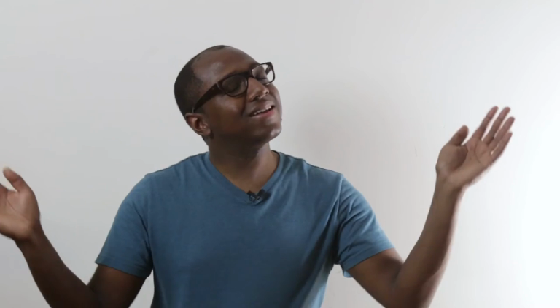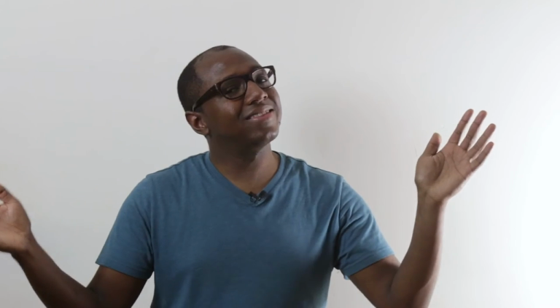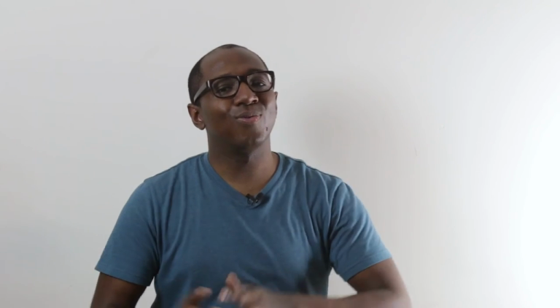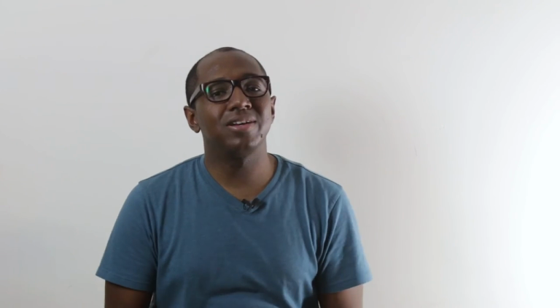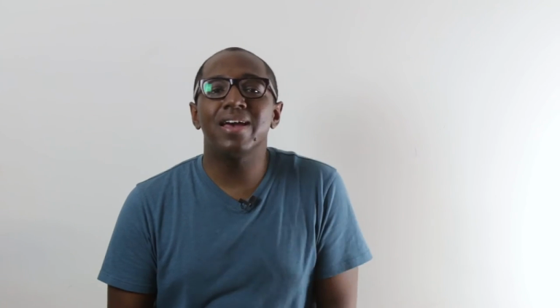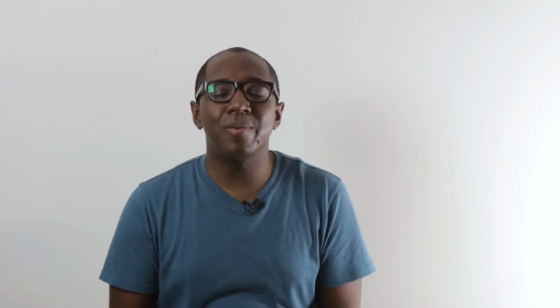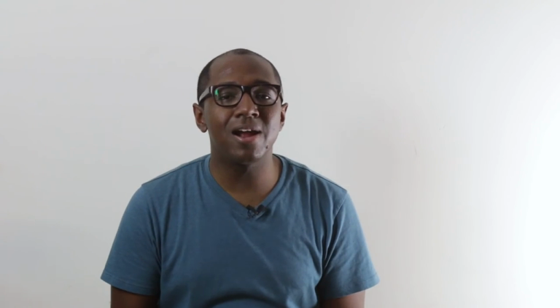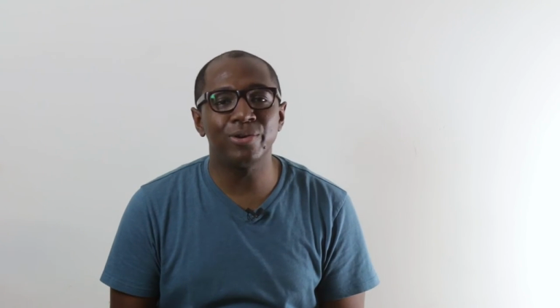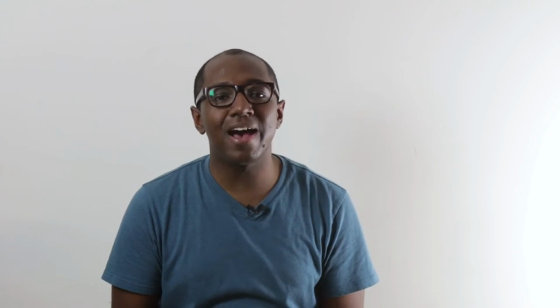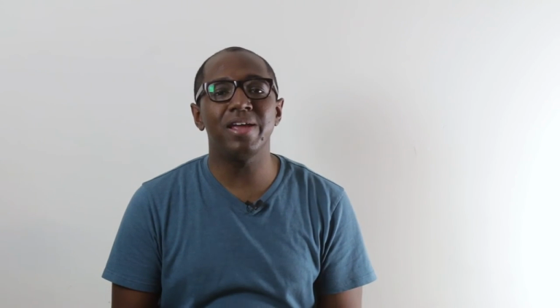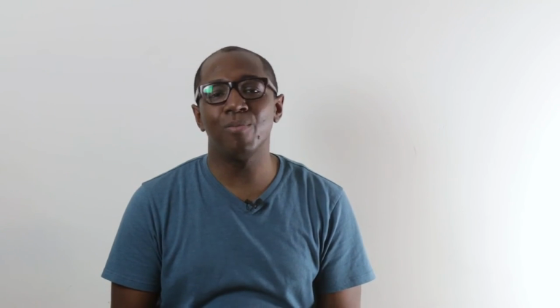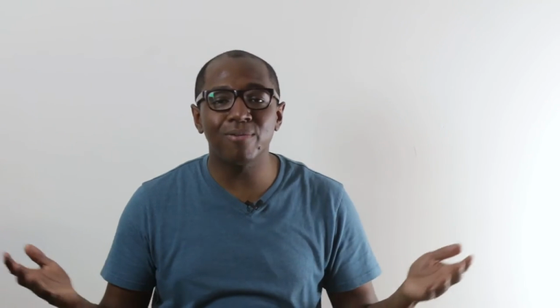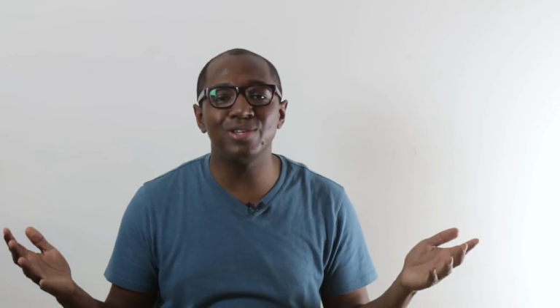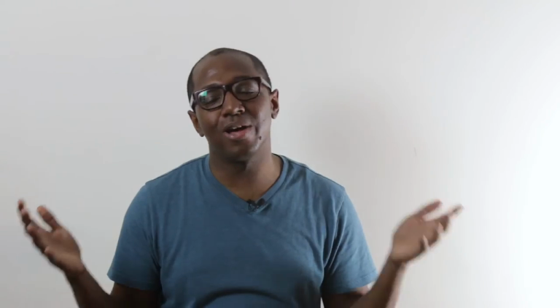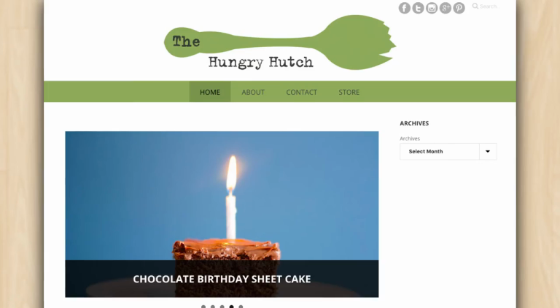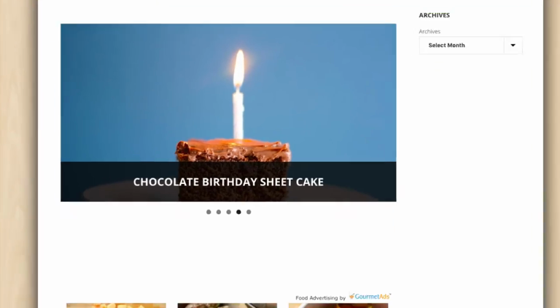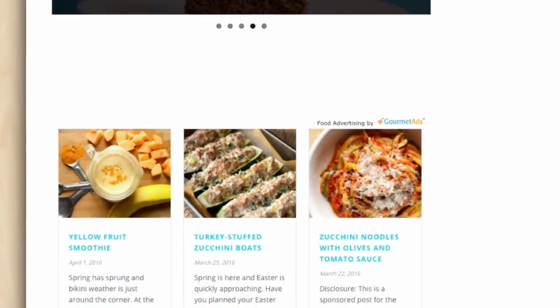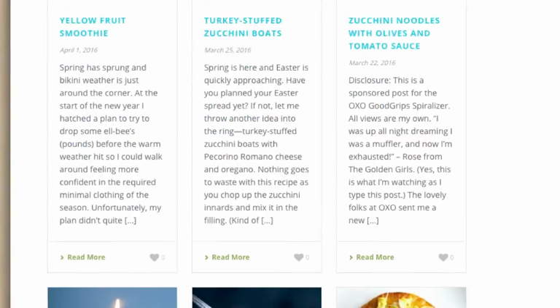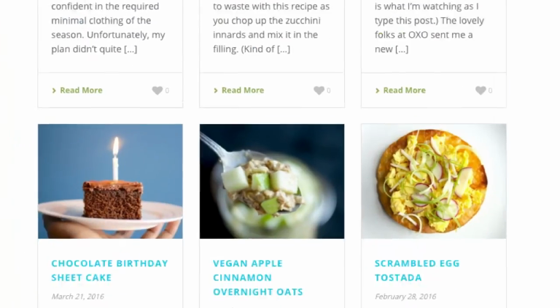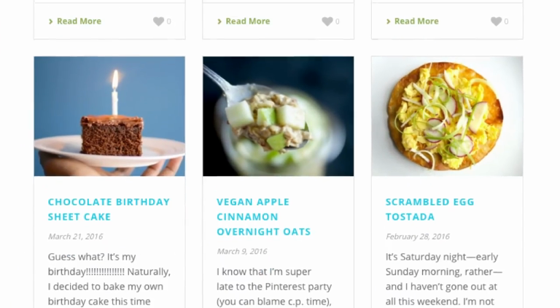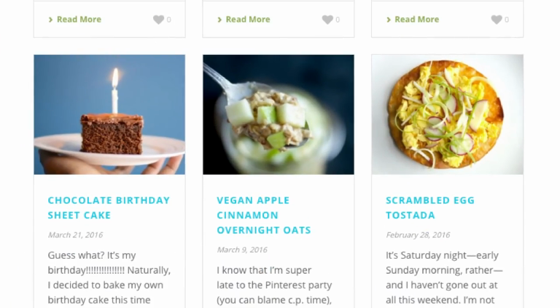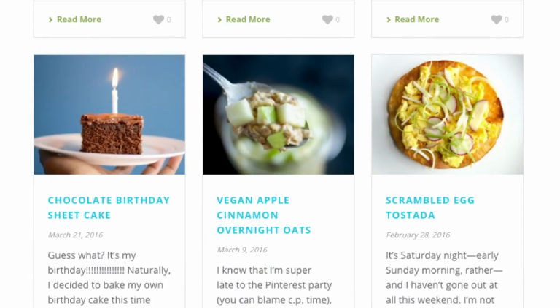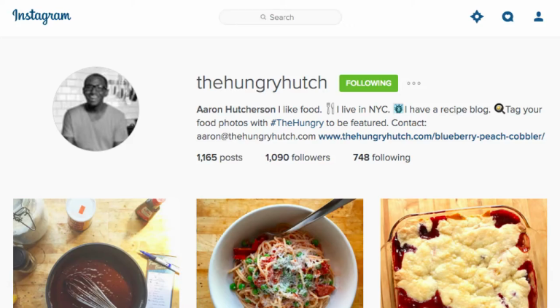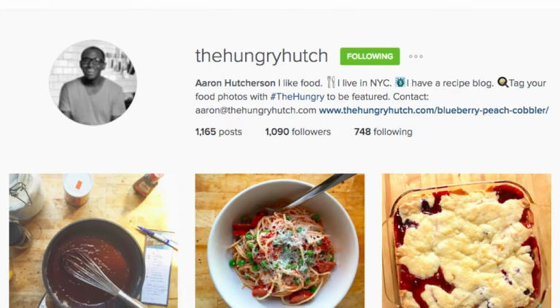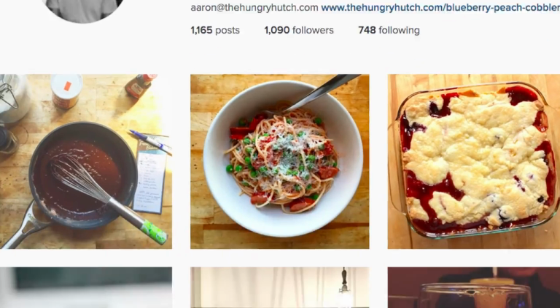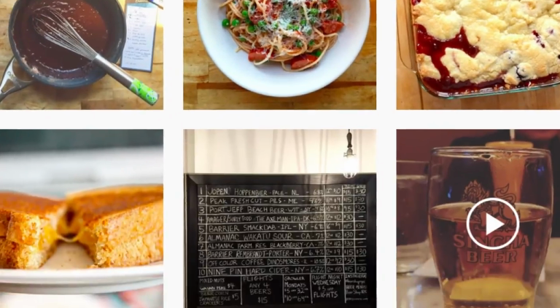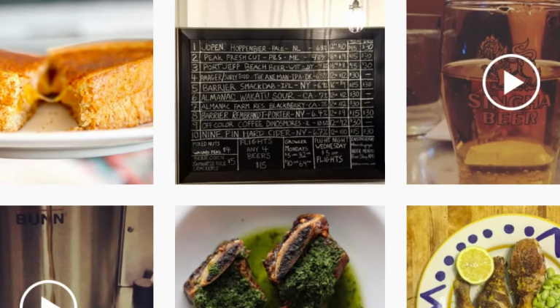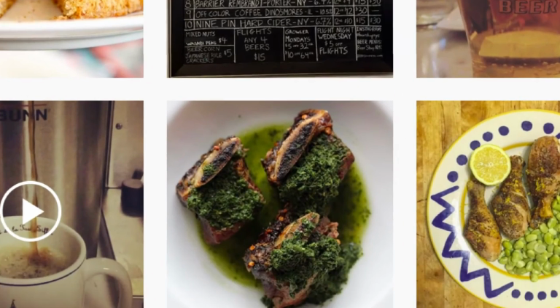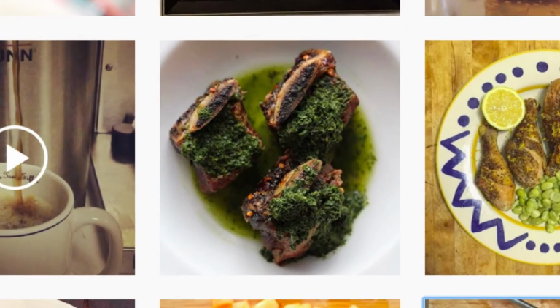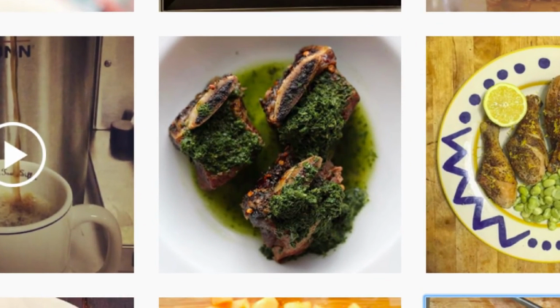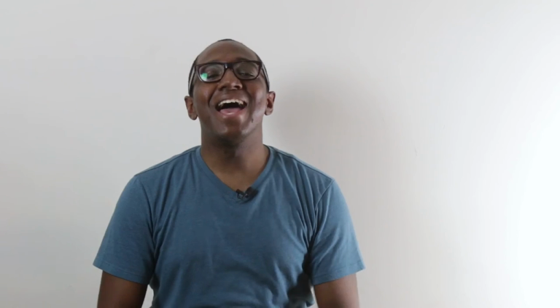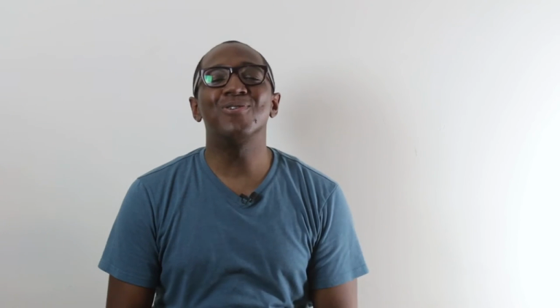That's it — thanks for watching! My name is Aaron, and you can find me and more of my recipes on TheHungryHutch.com. I'm also on Facebook, Instagram, and Twitter if you want to follow me there for delicious food inspiration. Stay hungry!